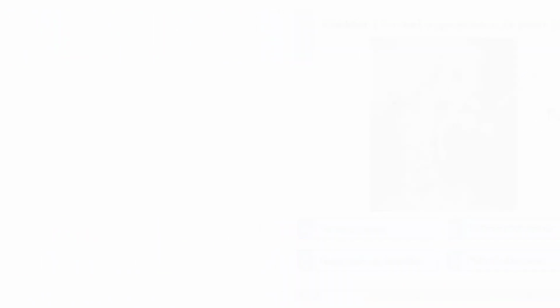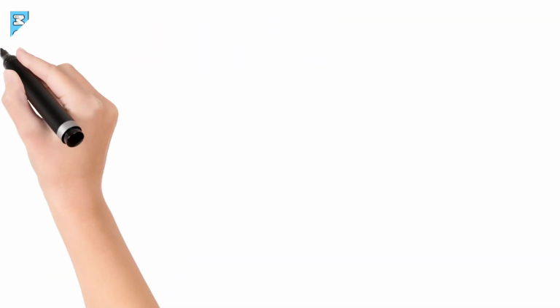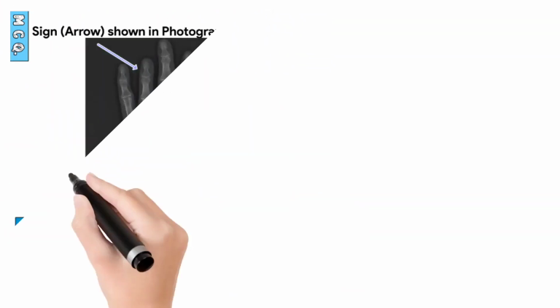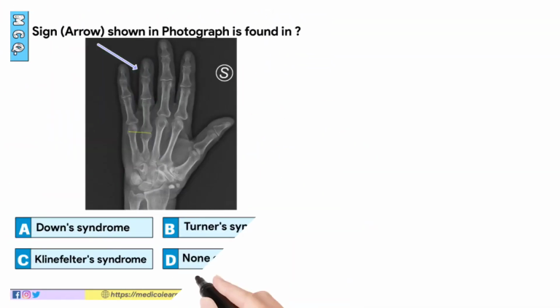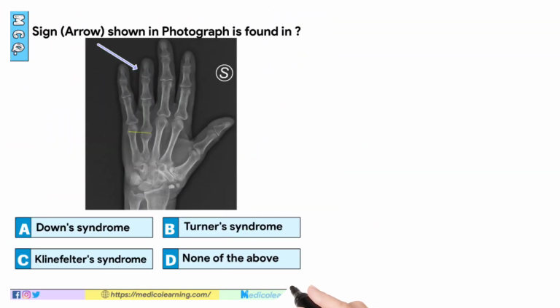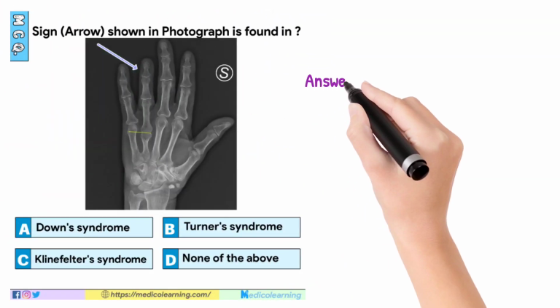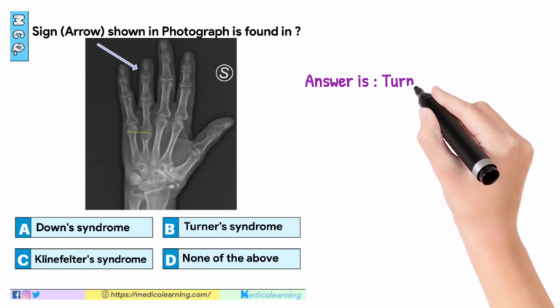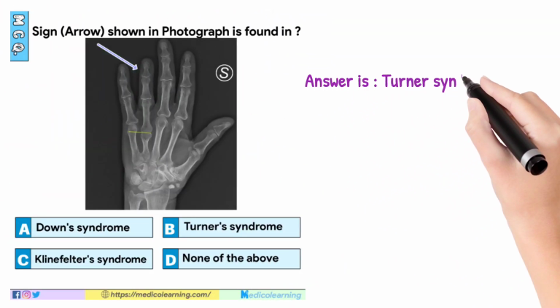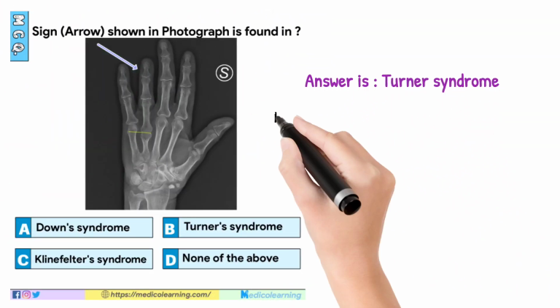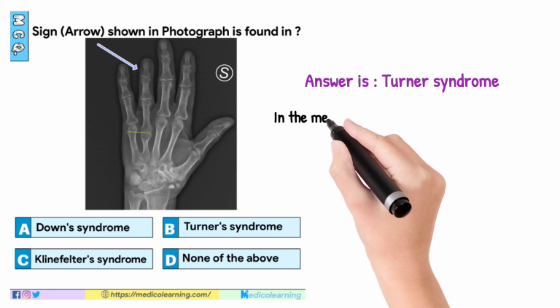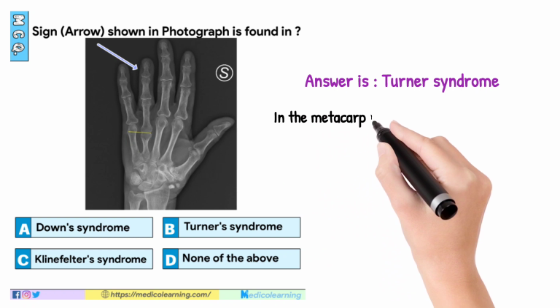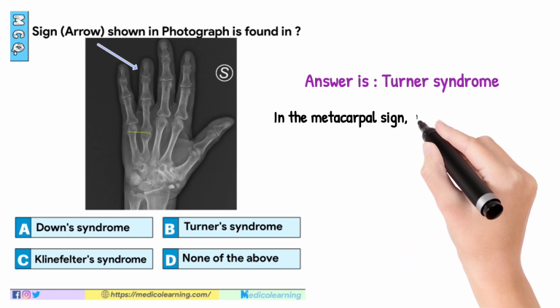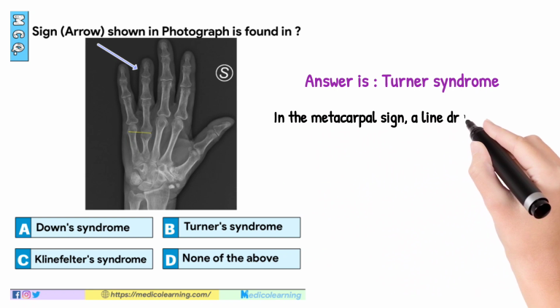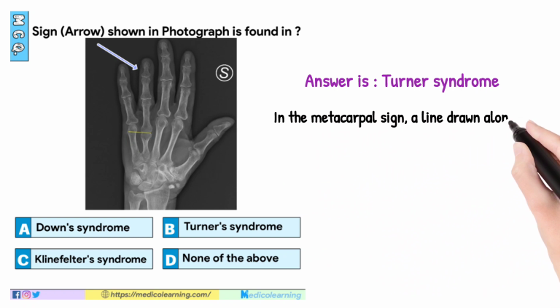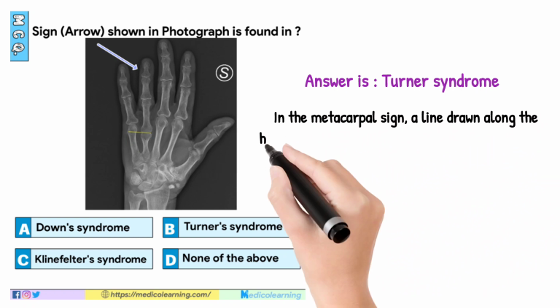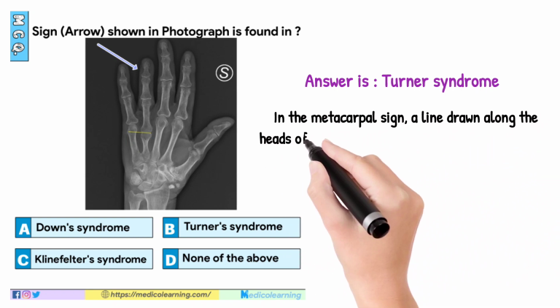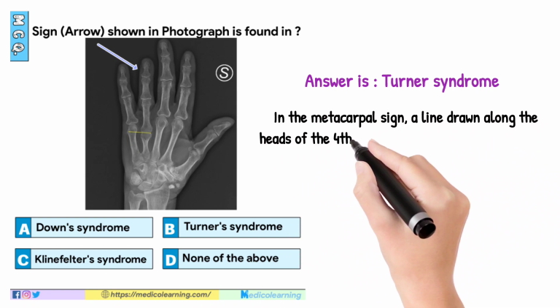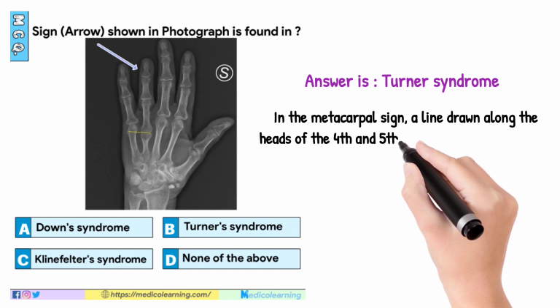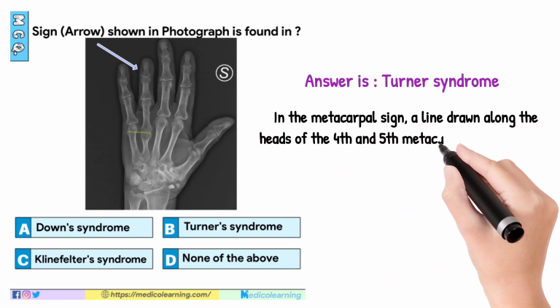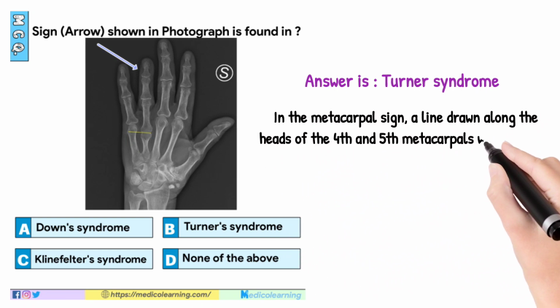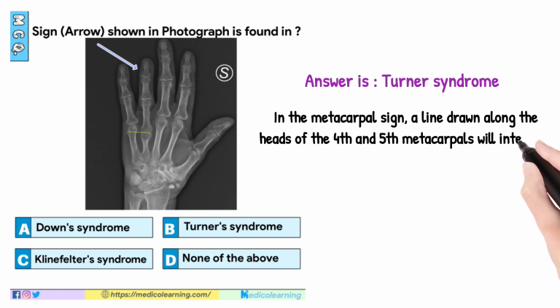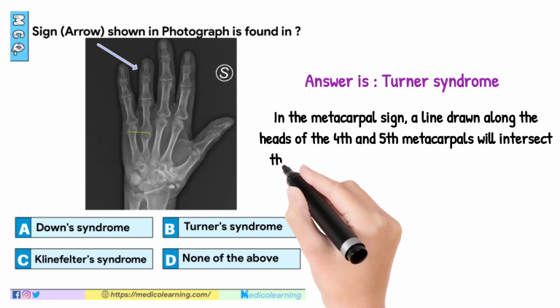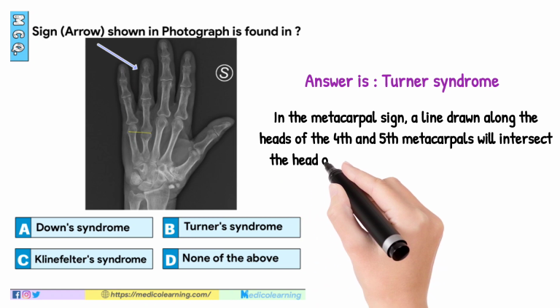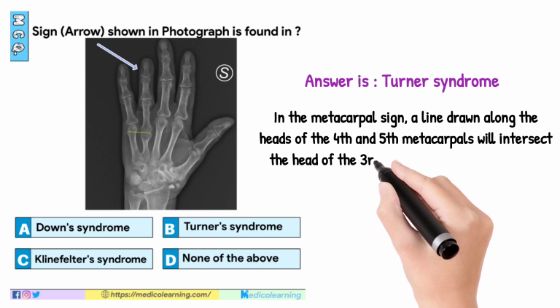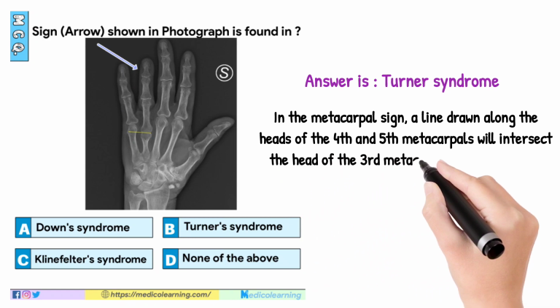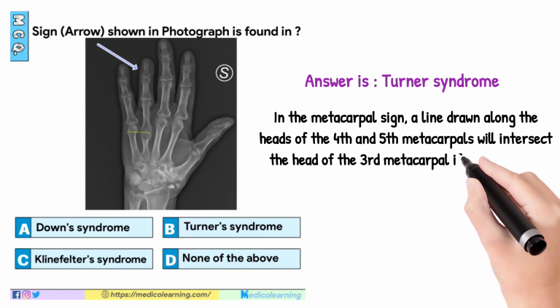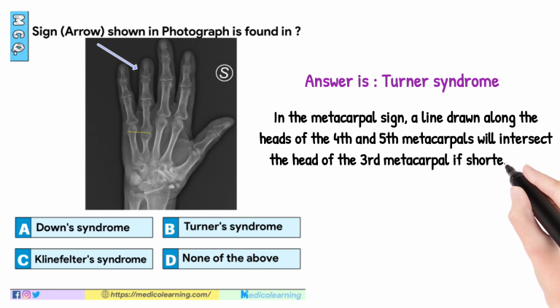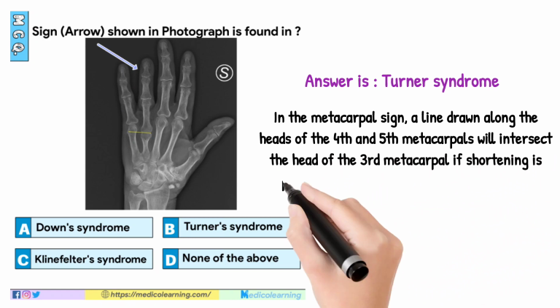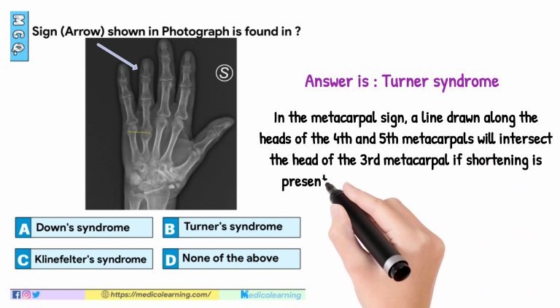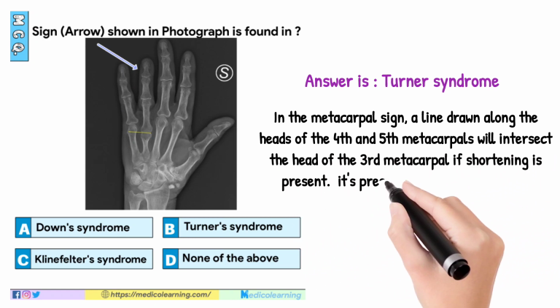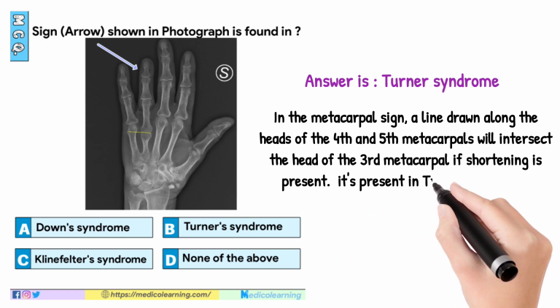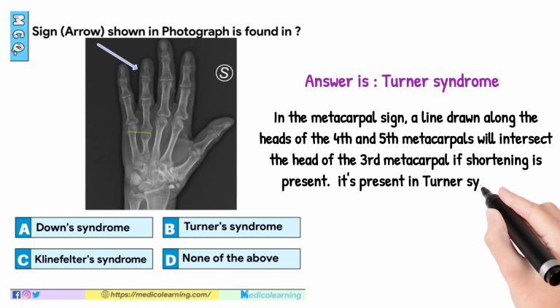In this question, answer is Turner syndrome. In the metacarpal sign, a line drawn along the heads of the fourth and fifth metacarpals will intersect the head of the third metacarpal if shortening is present. It is present in Turner syndrome.